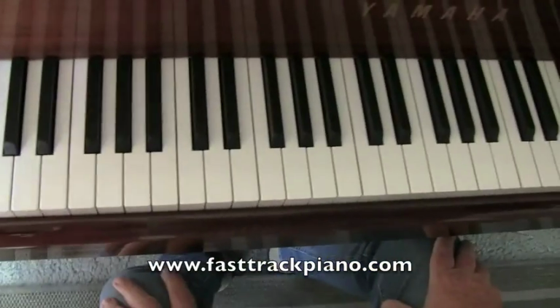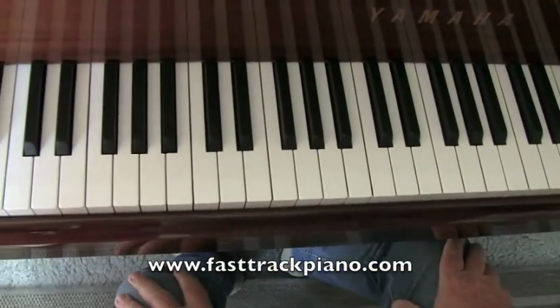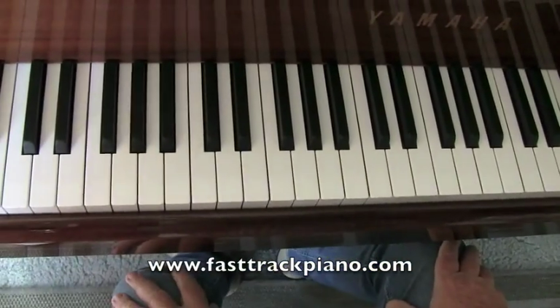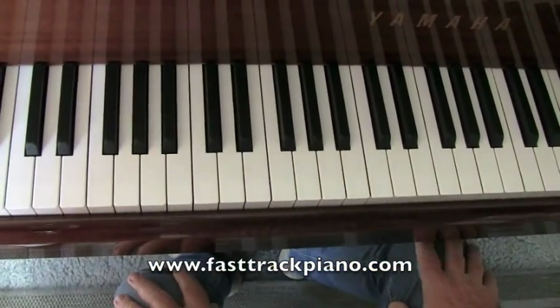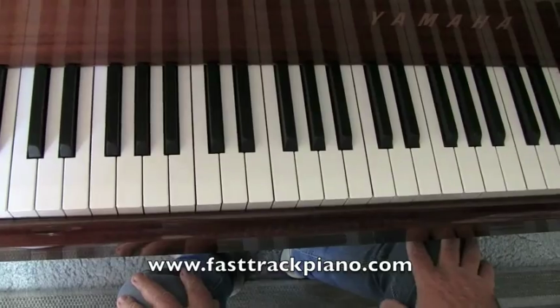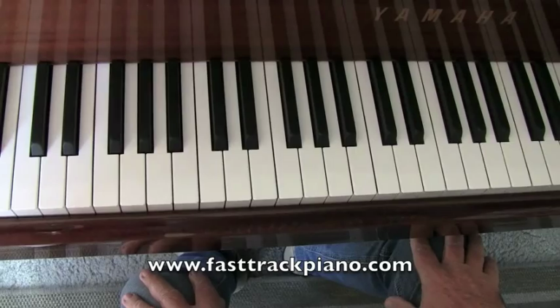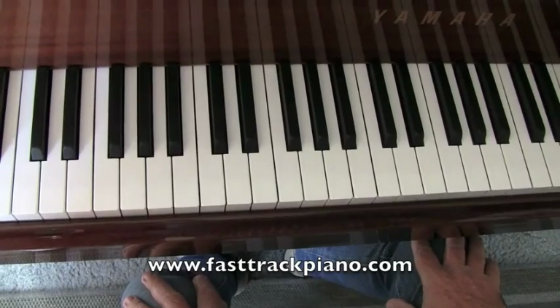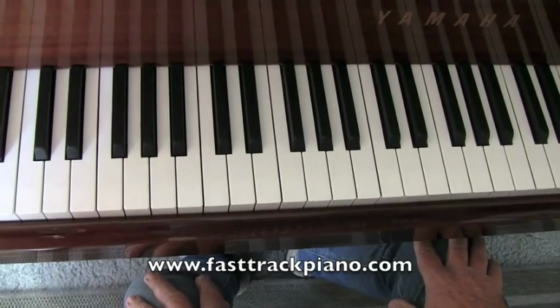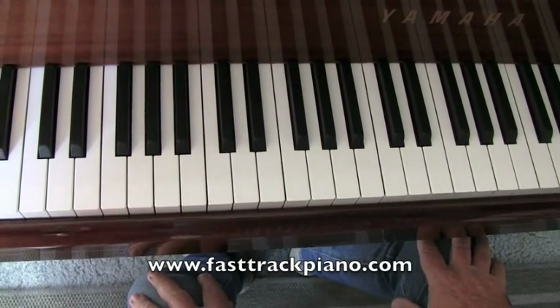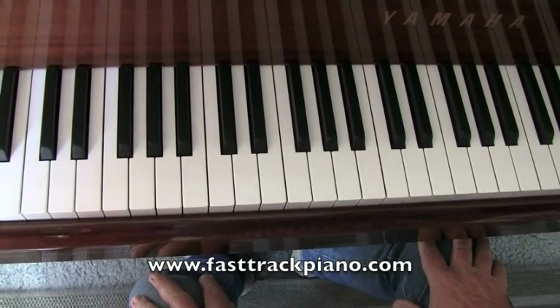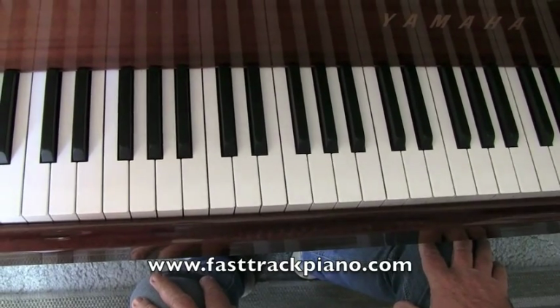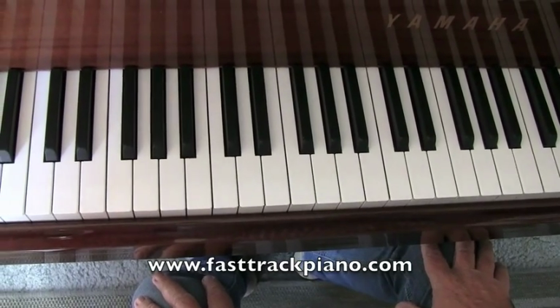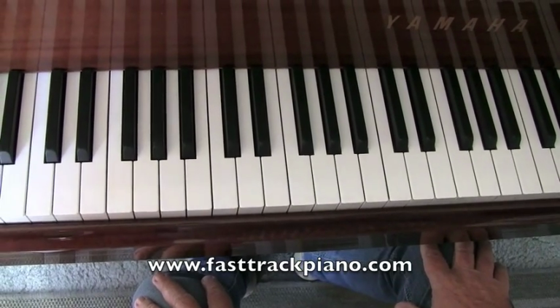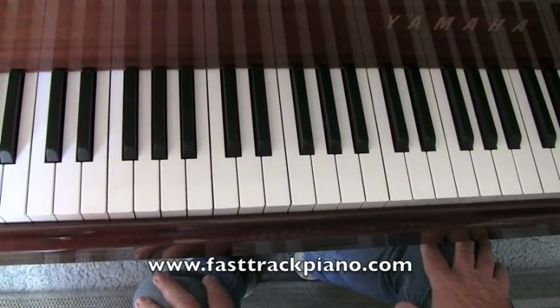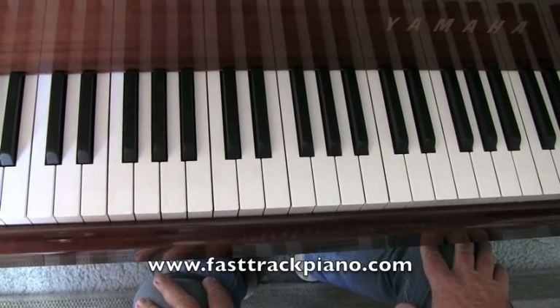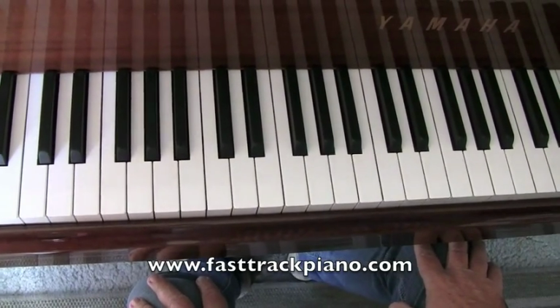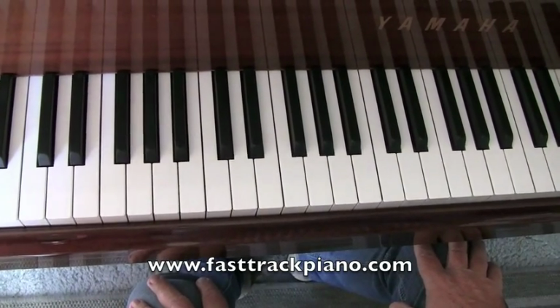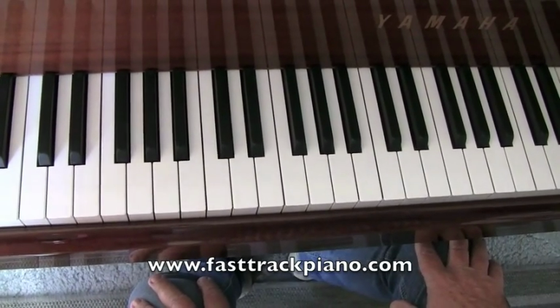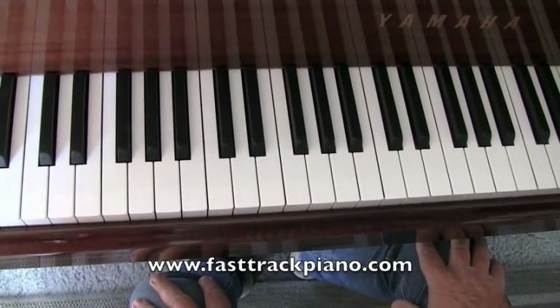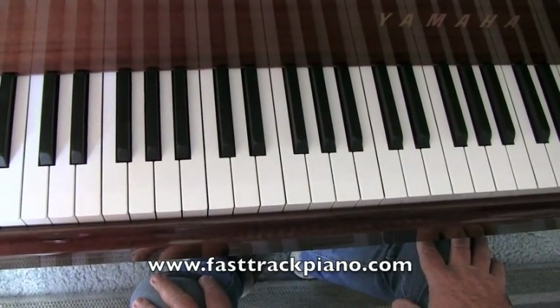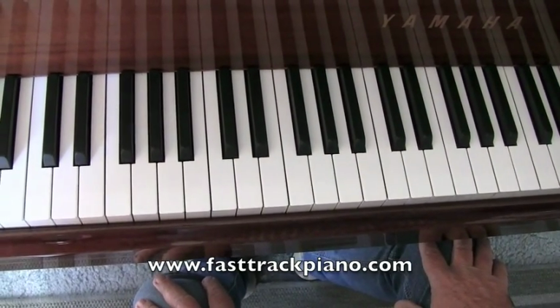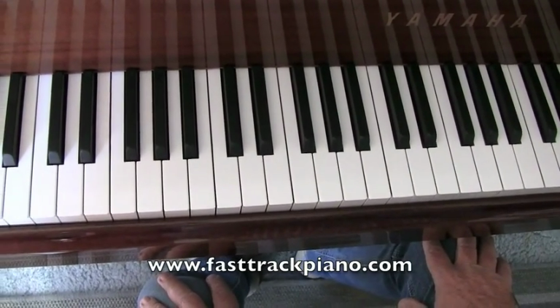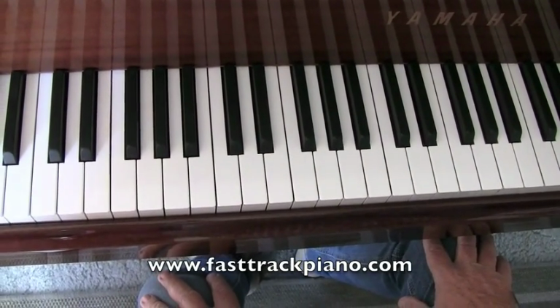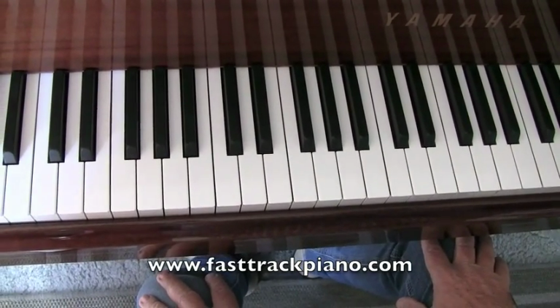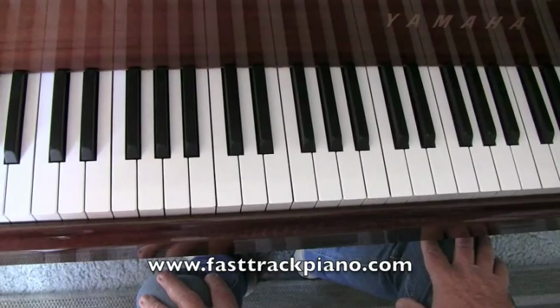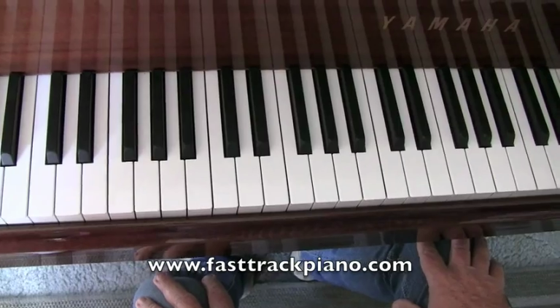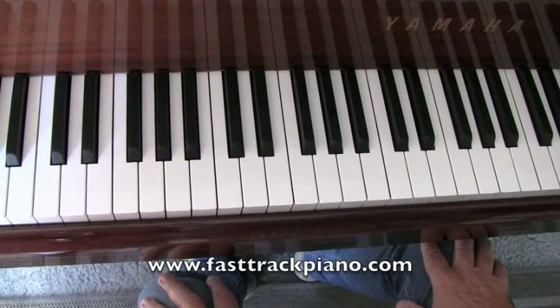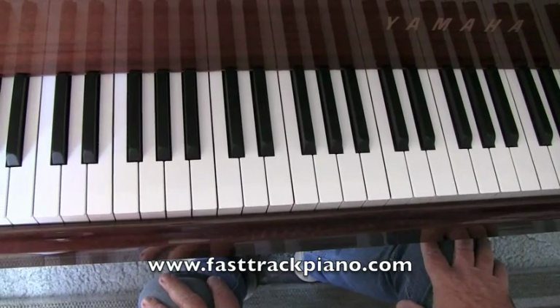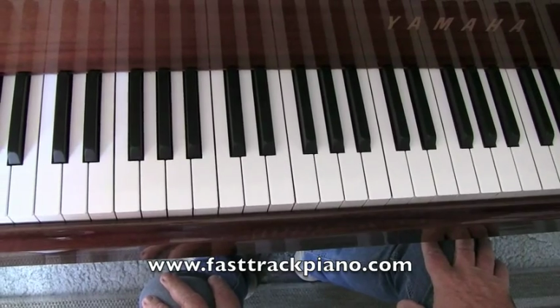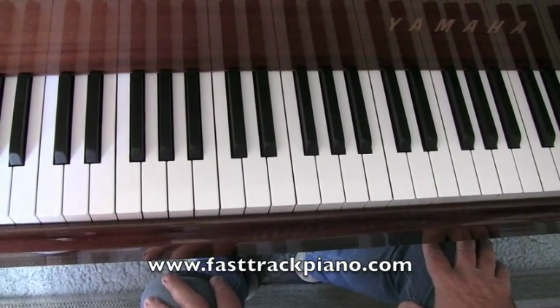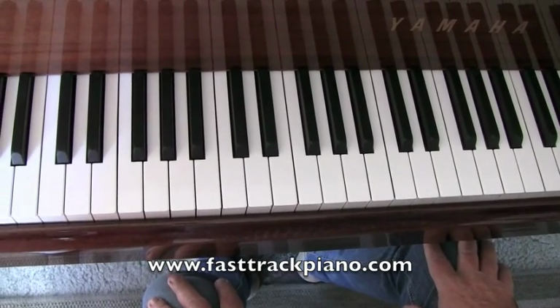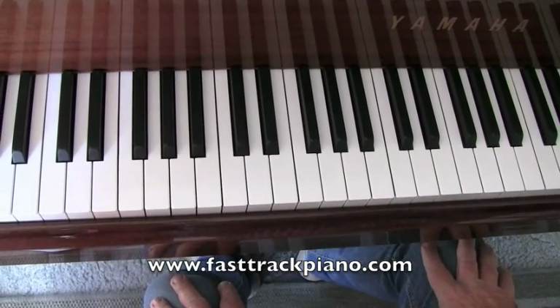Now there are different ways of playing this. I've listened to the first four bars many times and this is what I believe it is.